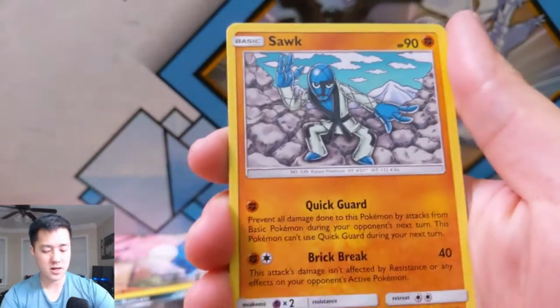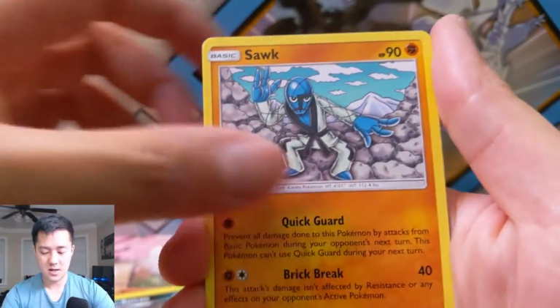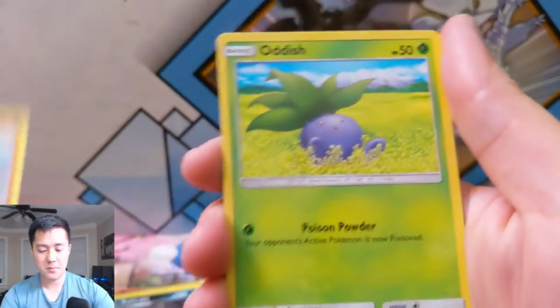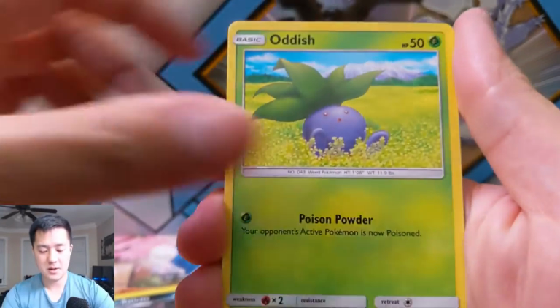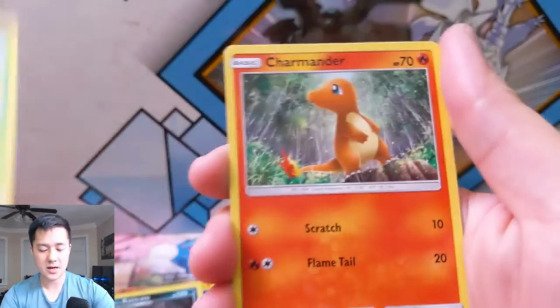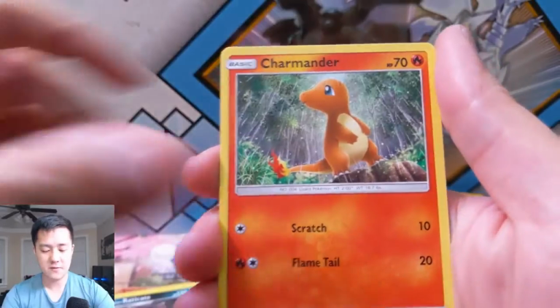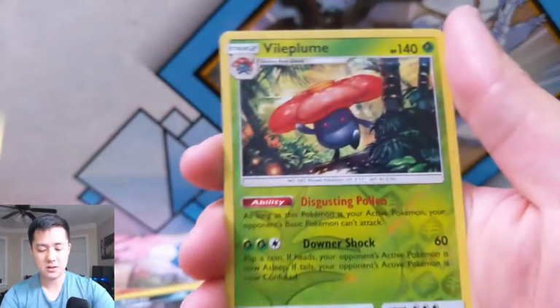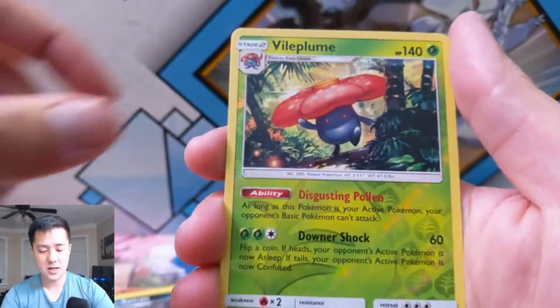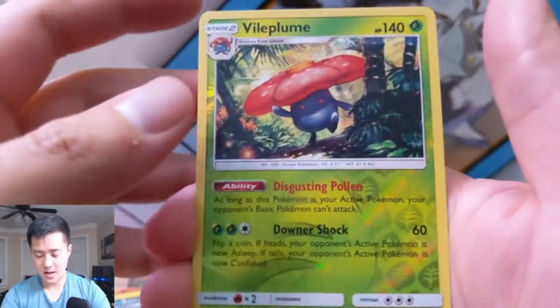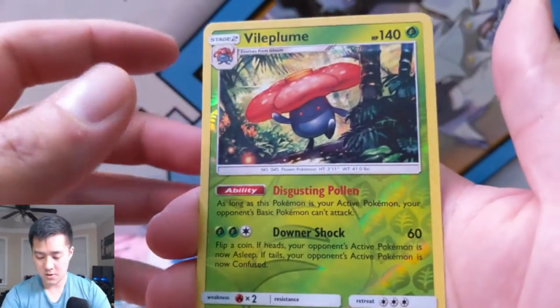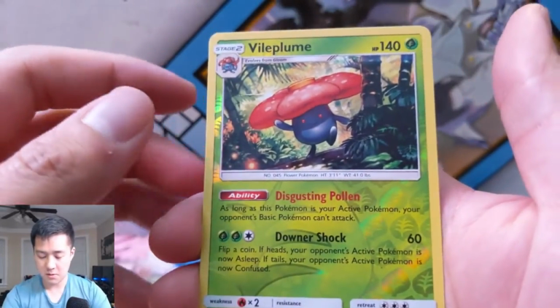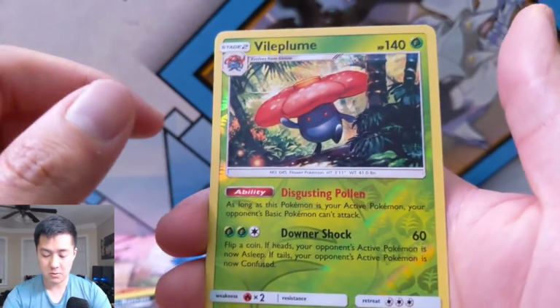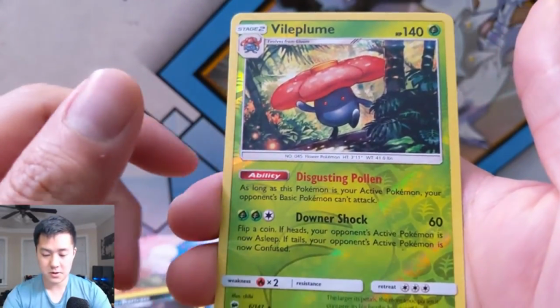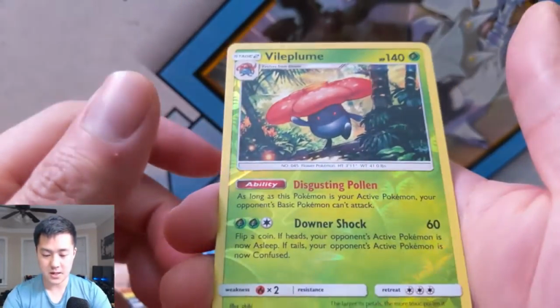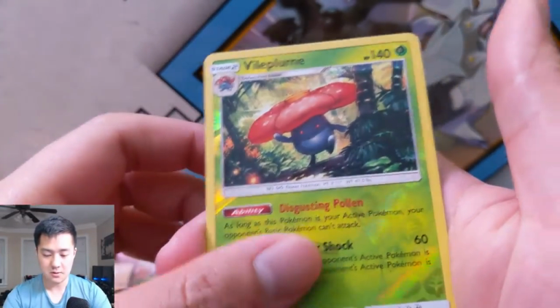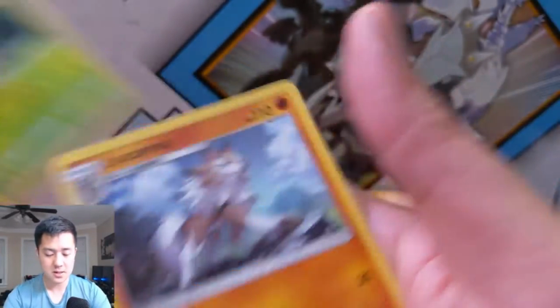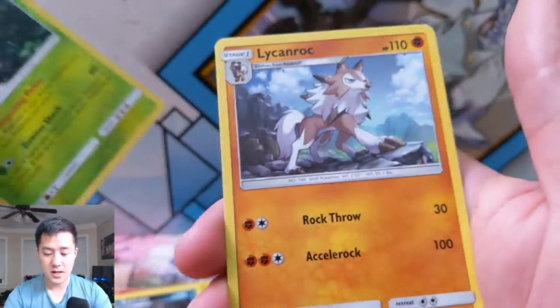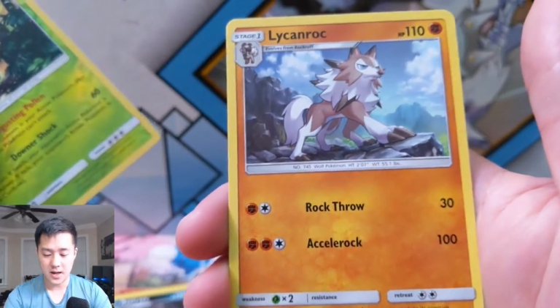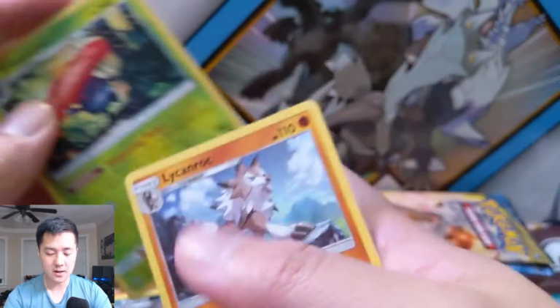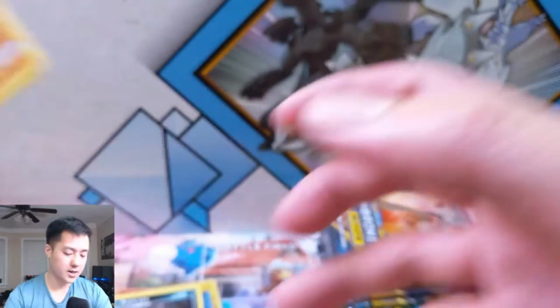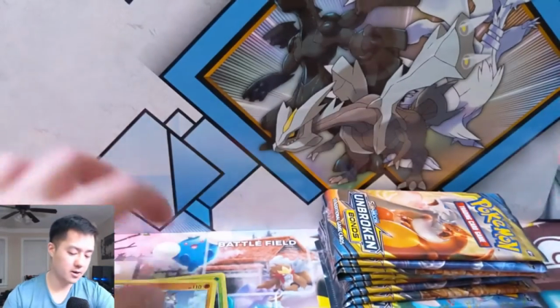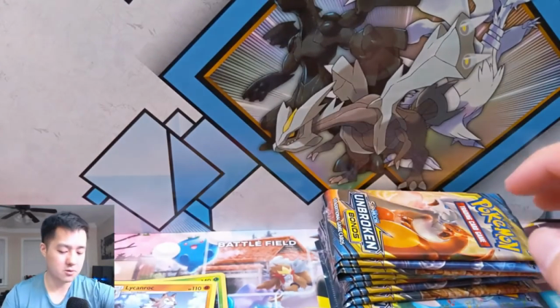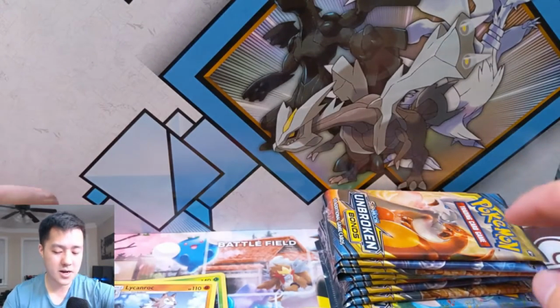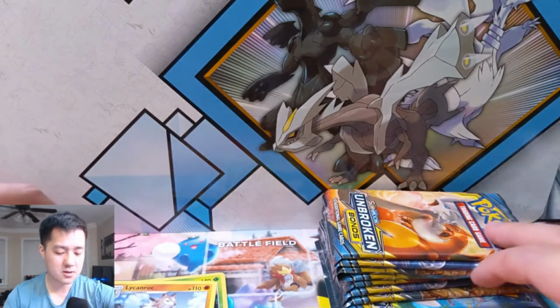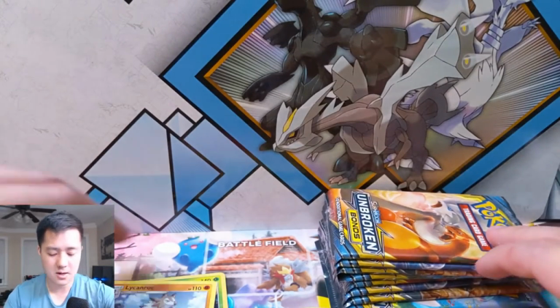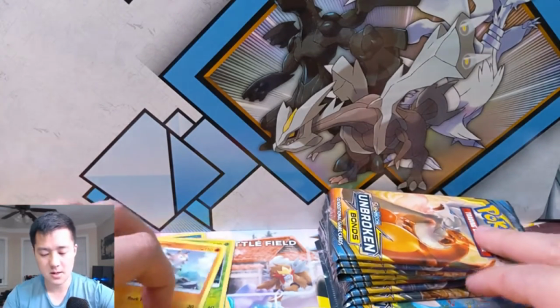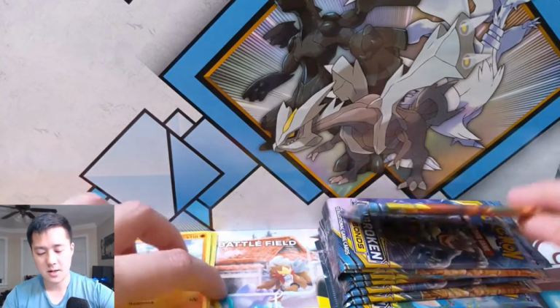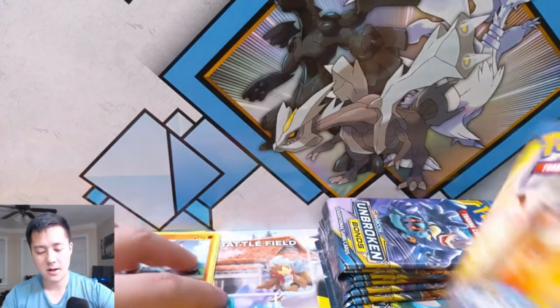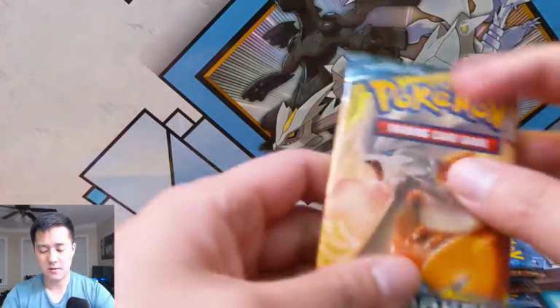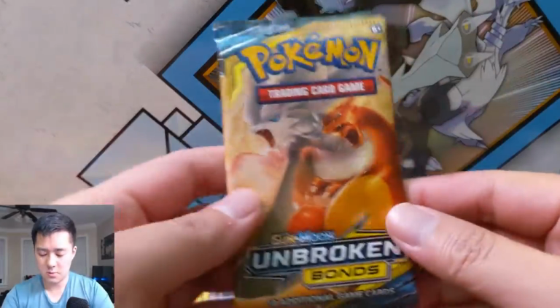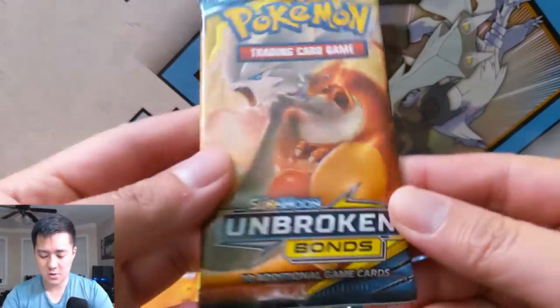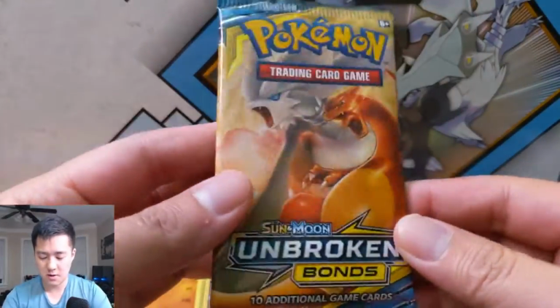A reverse foil — pretty sure this is like a holo — nice, and then a Licken Rock. Okay, so Burning Shadows: not so good. However, let's move on to, in my opinion, the main course of this video — Unbroken Bonds.